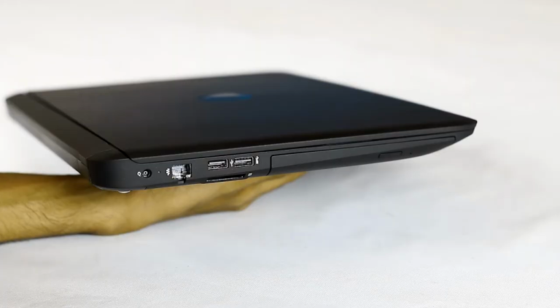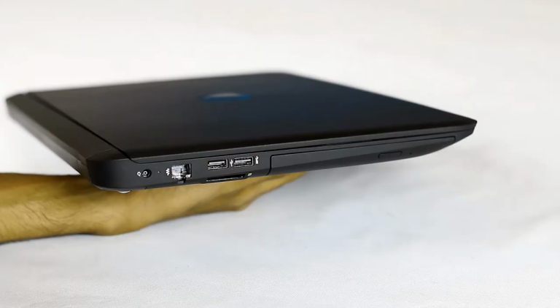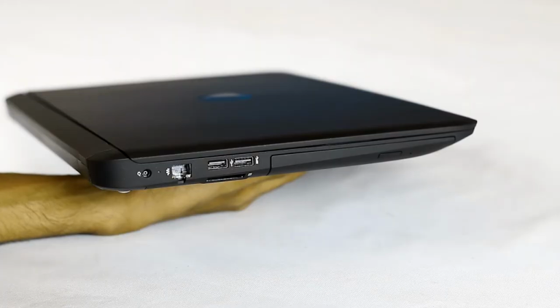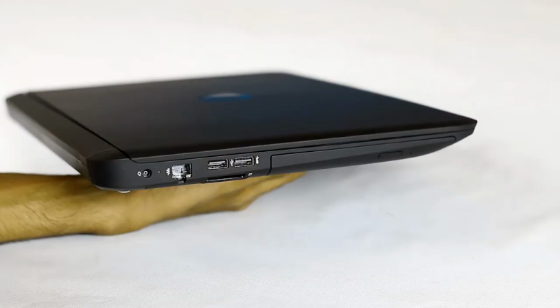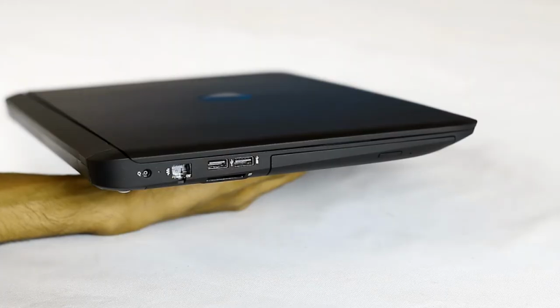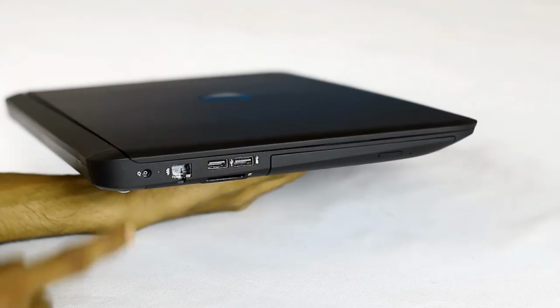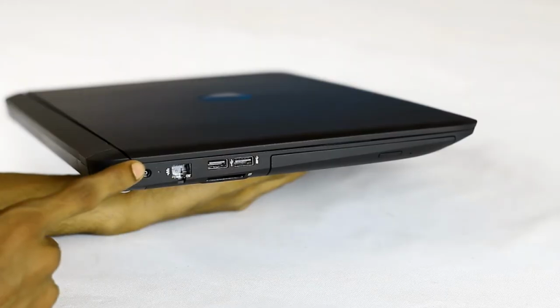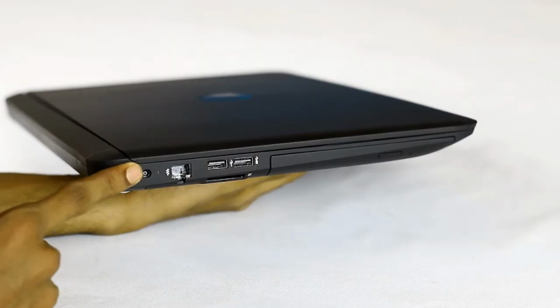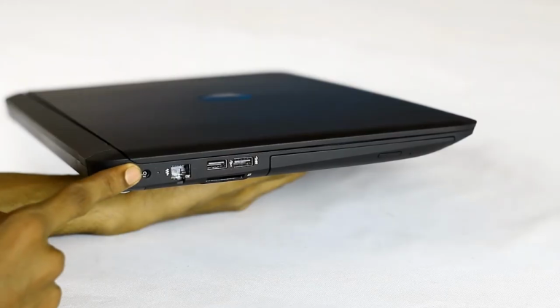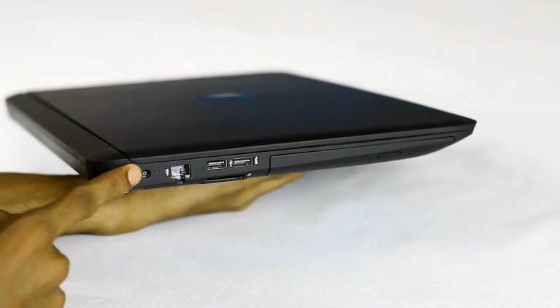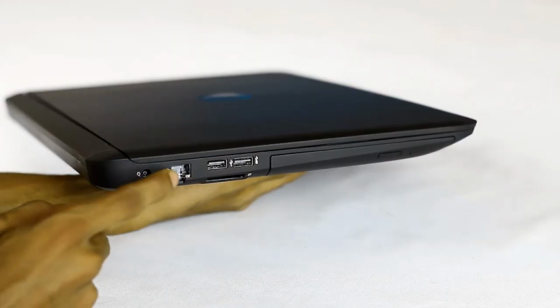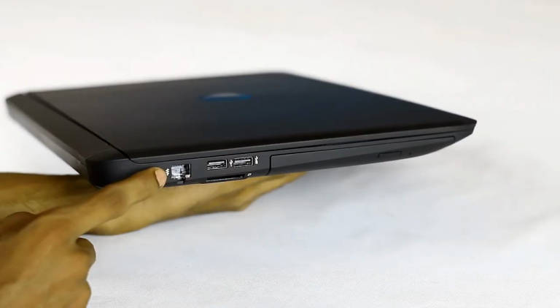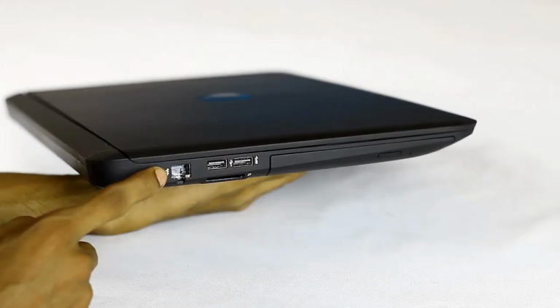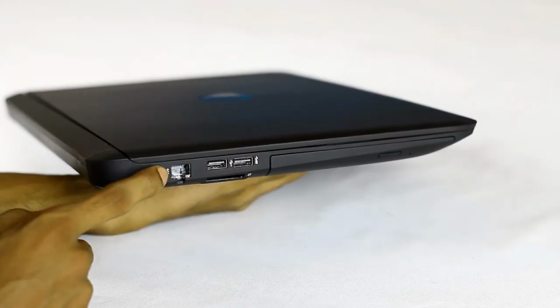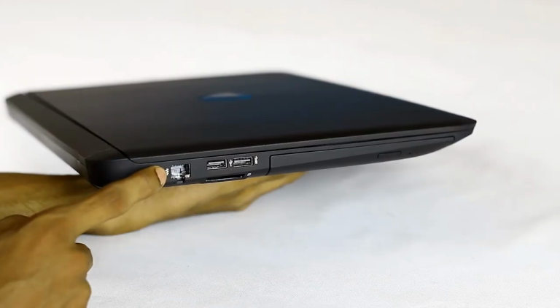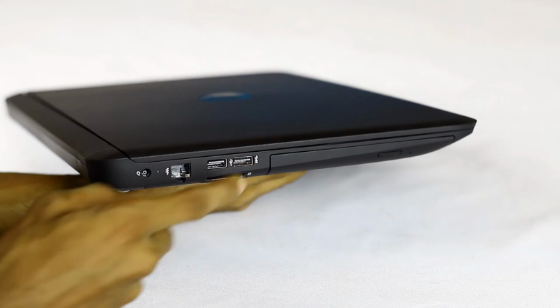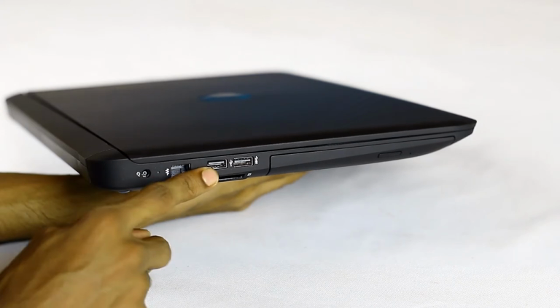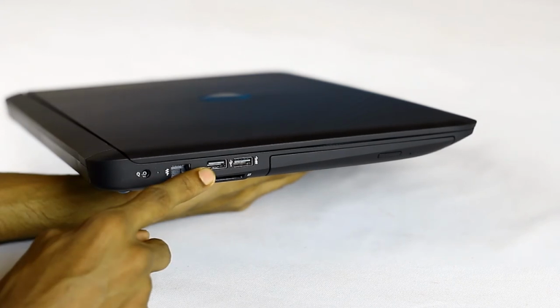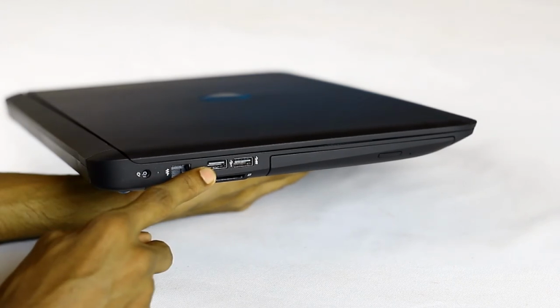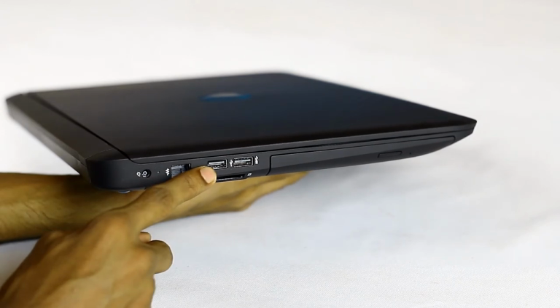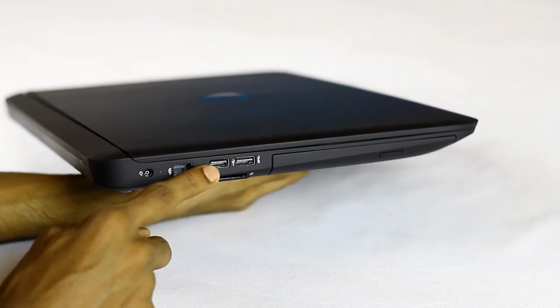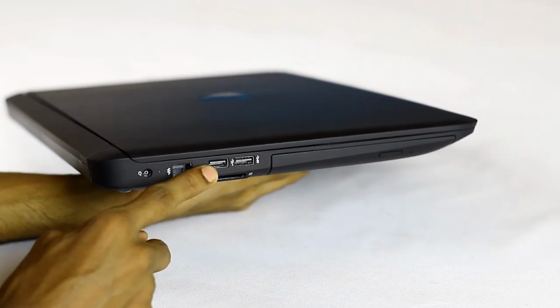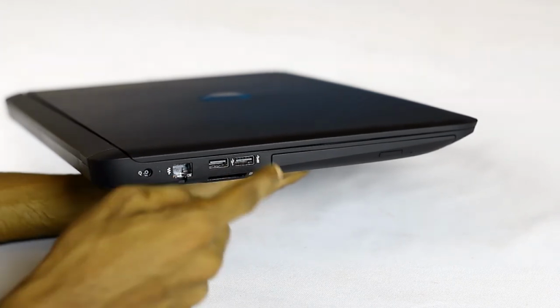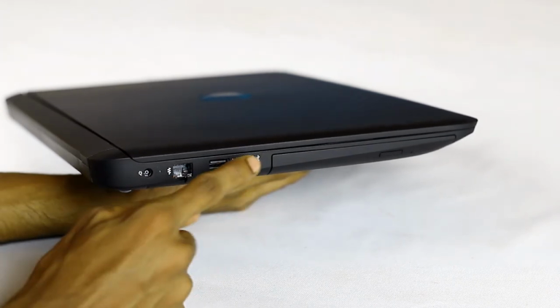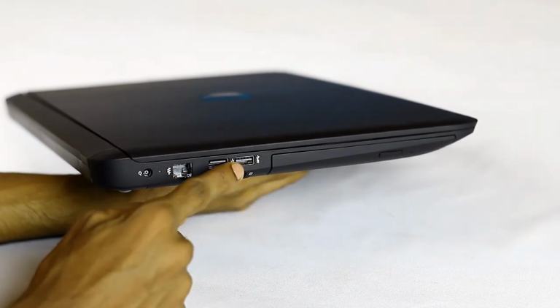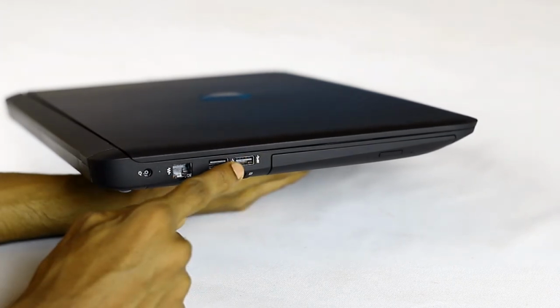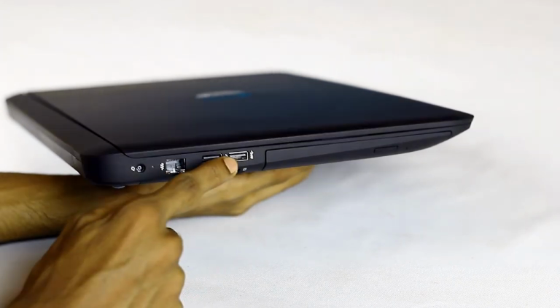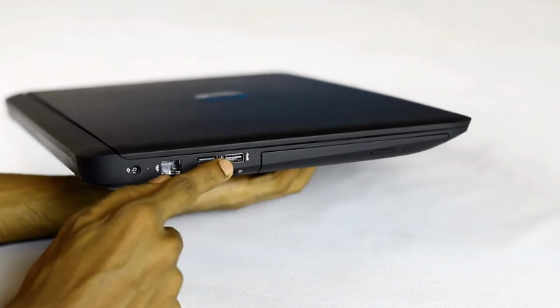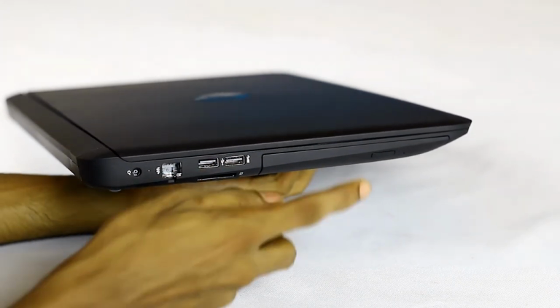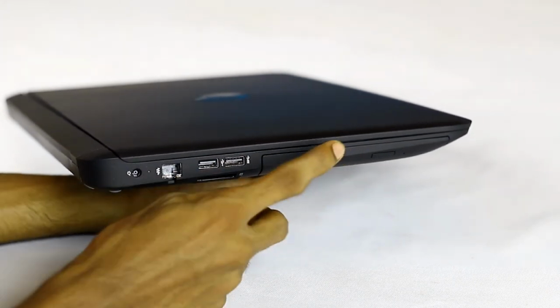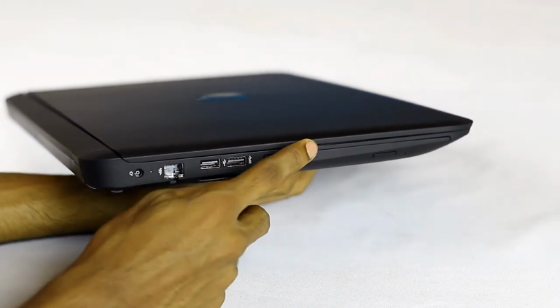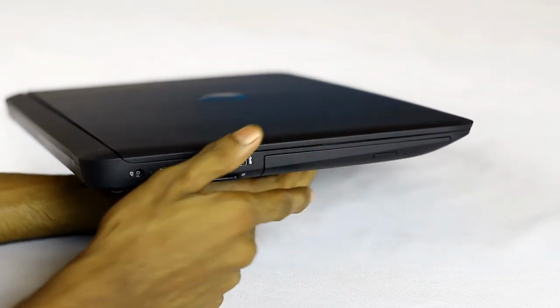This is the power input port. This is the LAN port. This is the USB 2.0 port. This is the USB 3.0 port. This is the DVD drive.